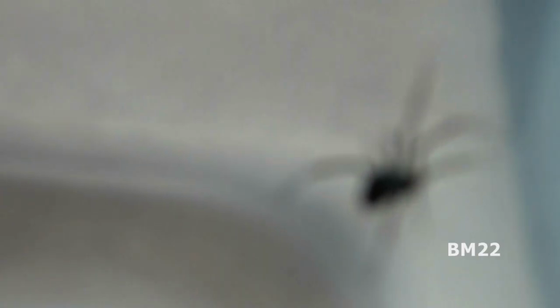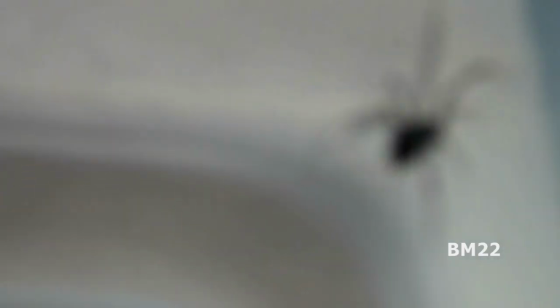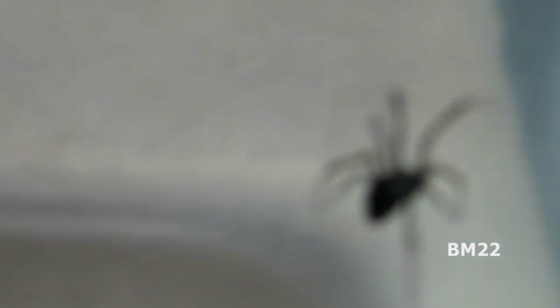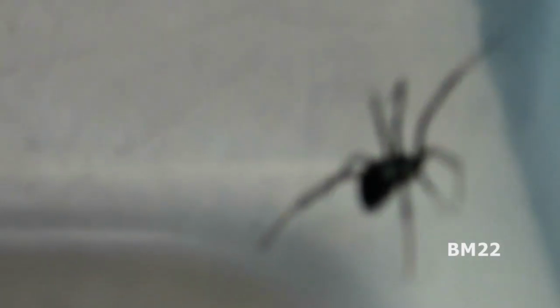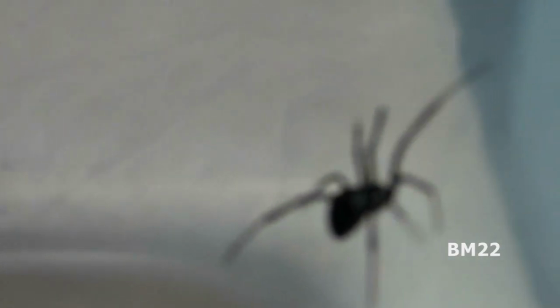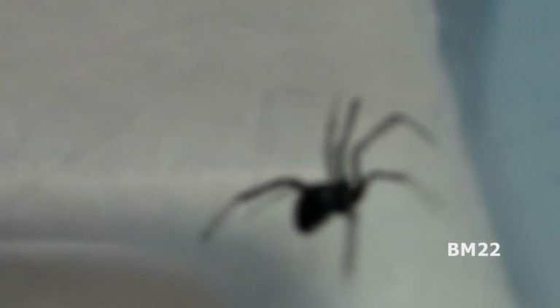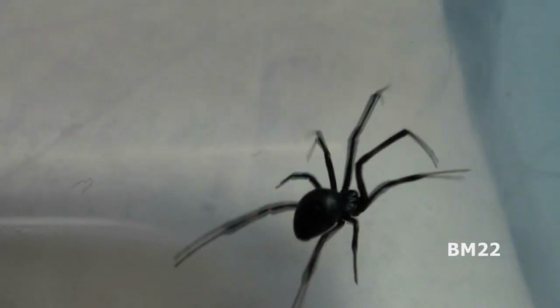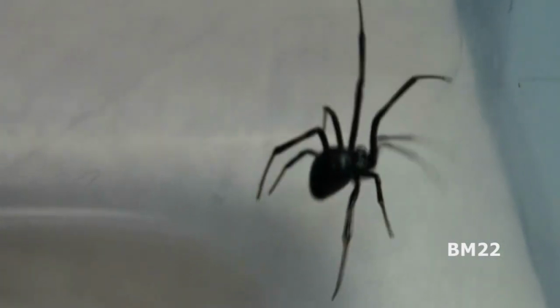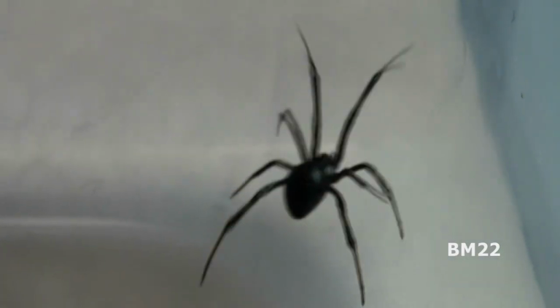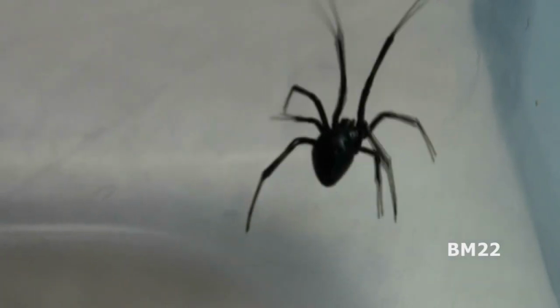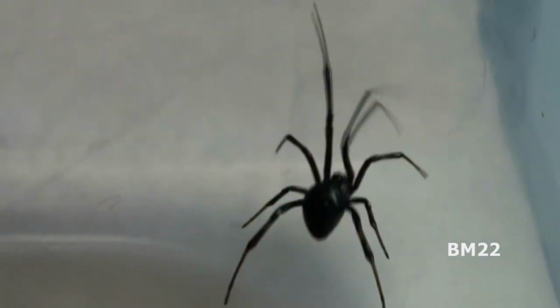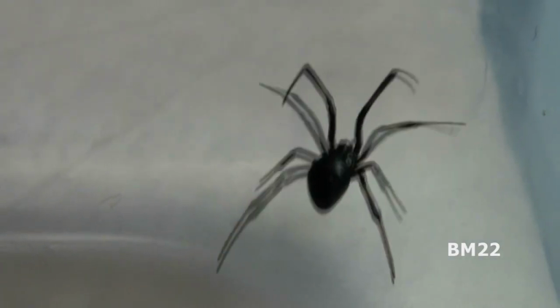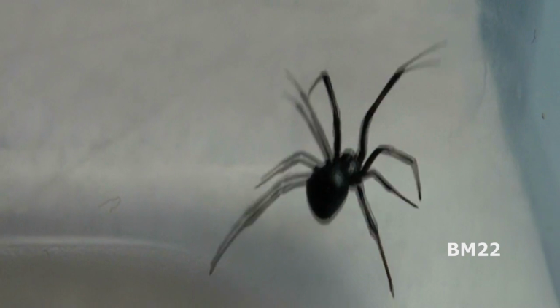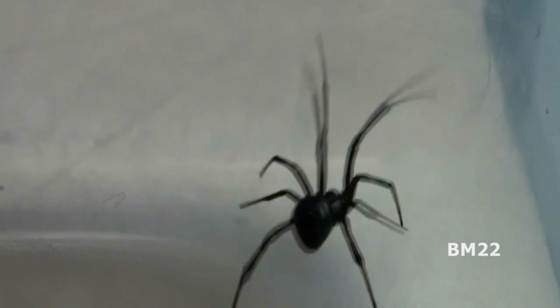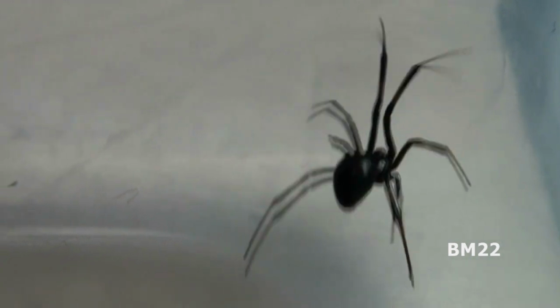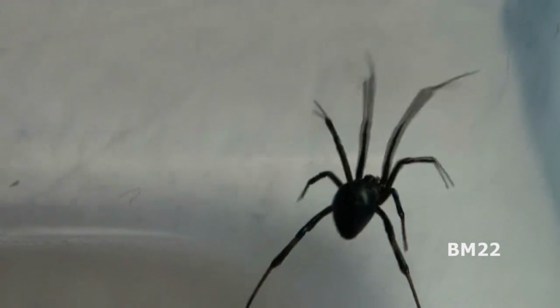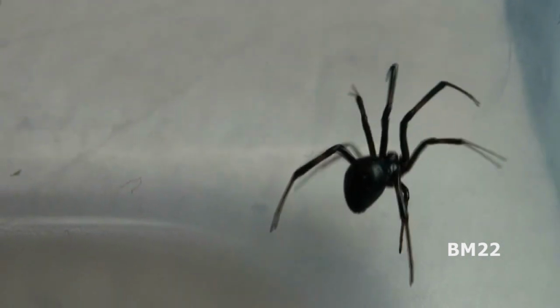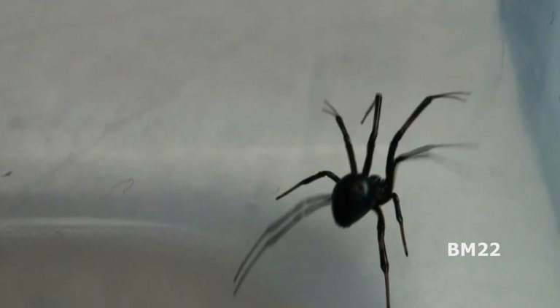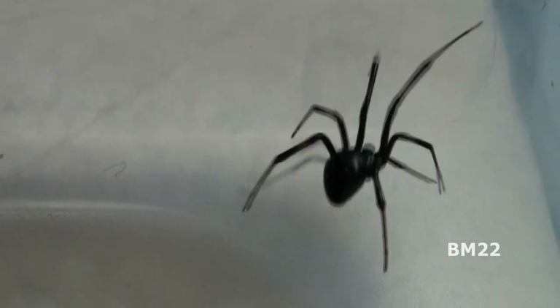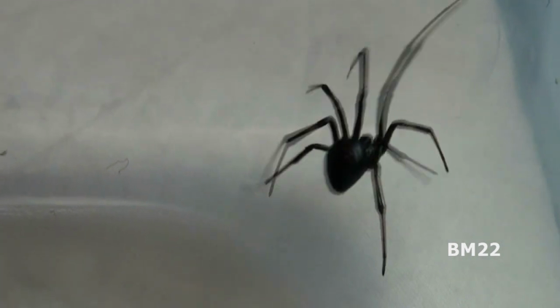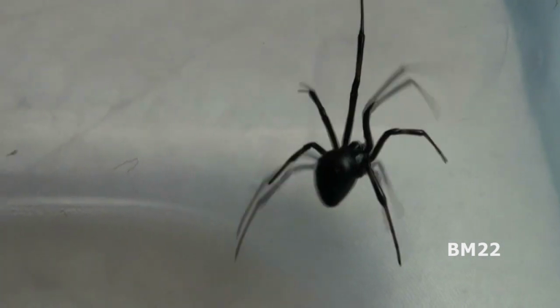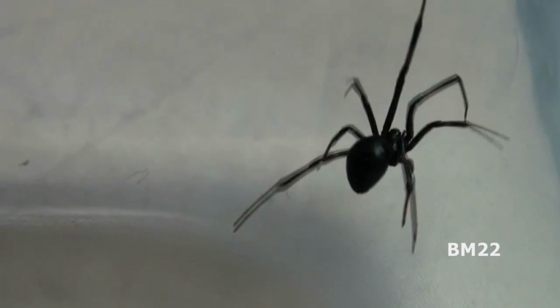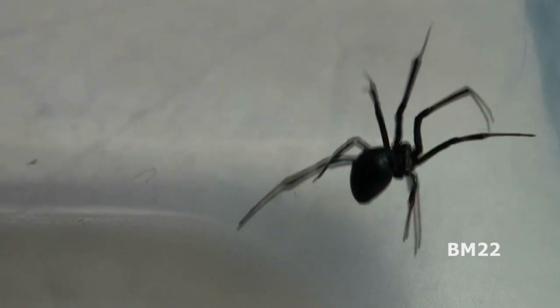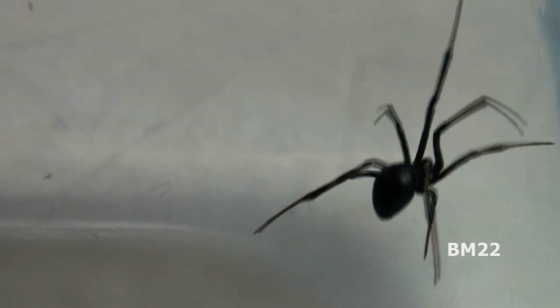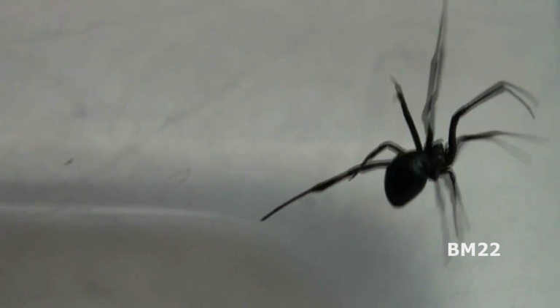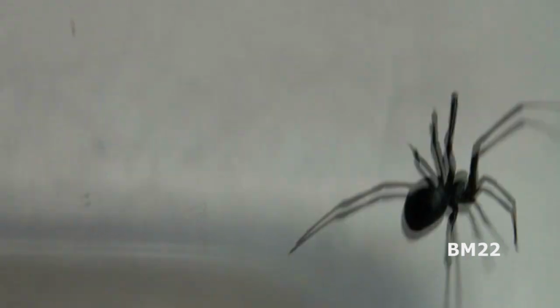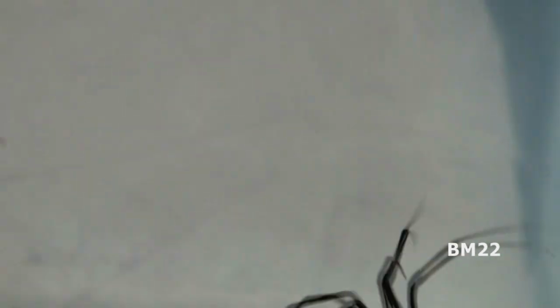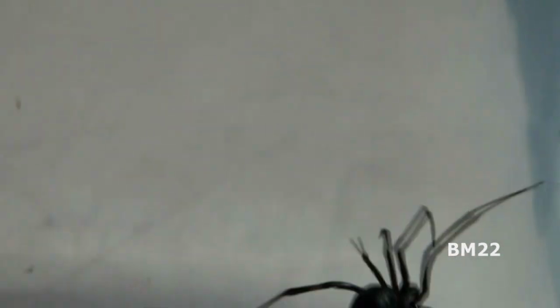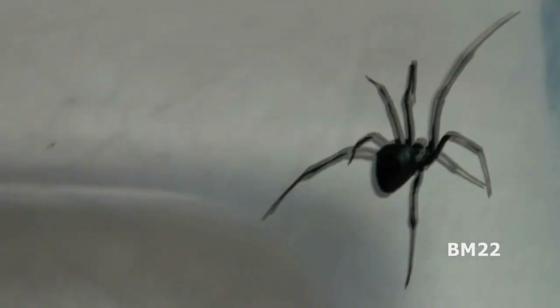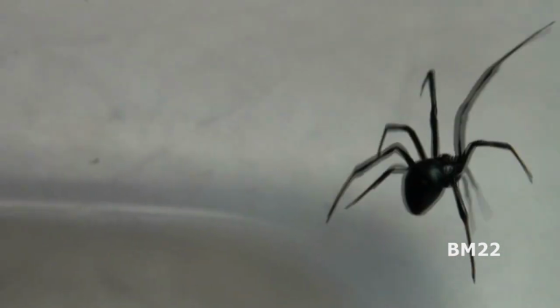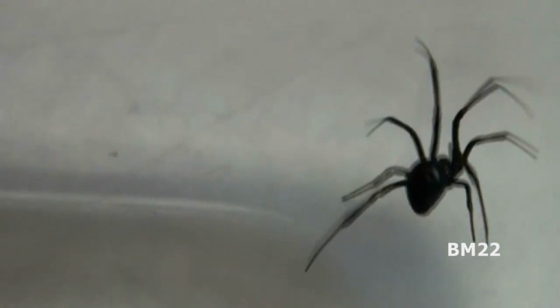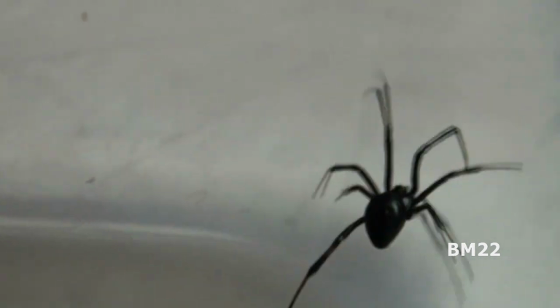So when you catch a spider, squish a spider. Hey, that's a good bumper sticker slogan, right? A good spider is a squished spider. Yeah, I digress.